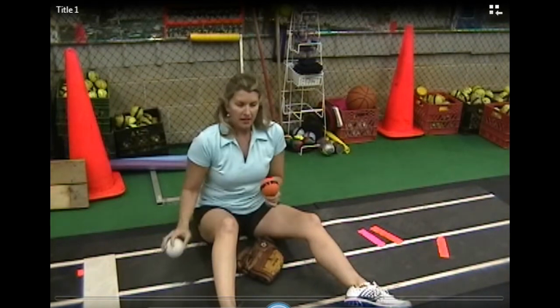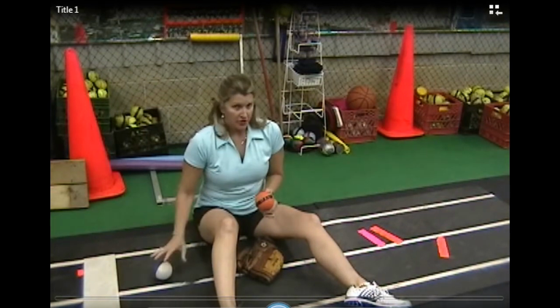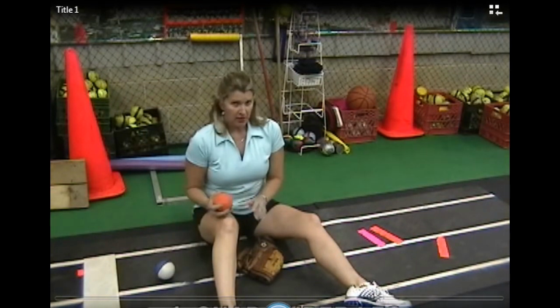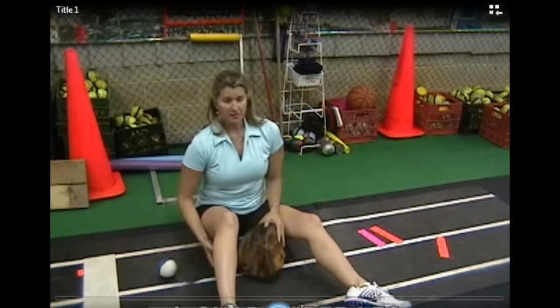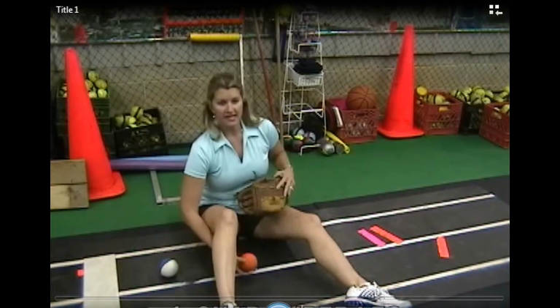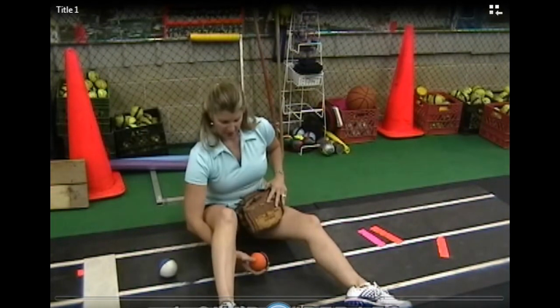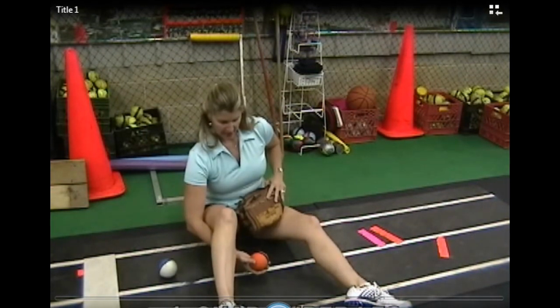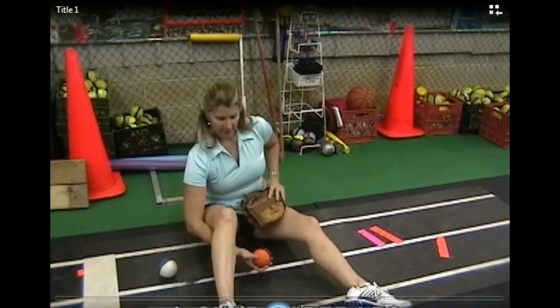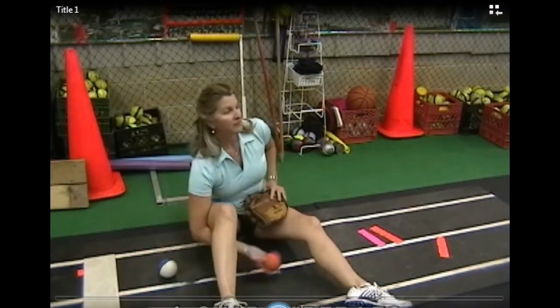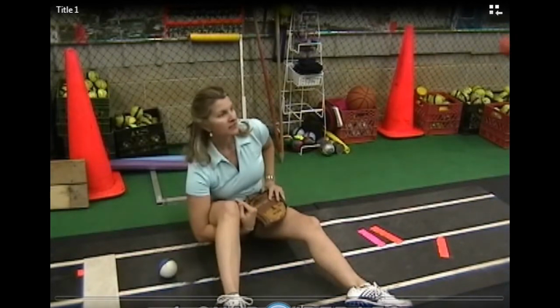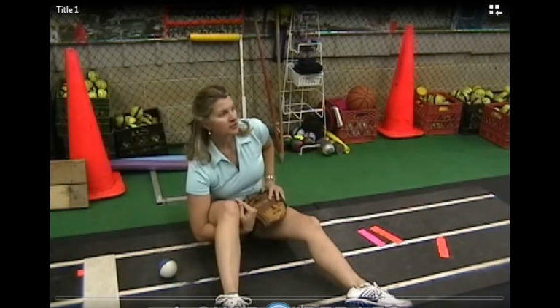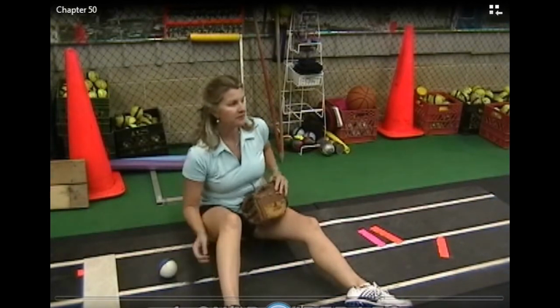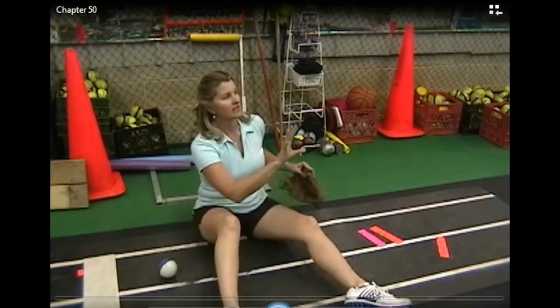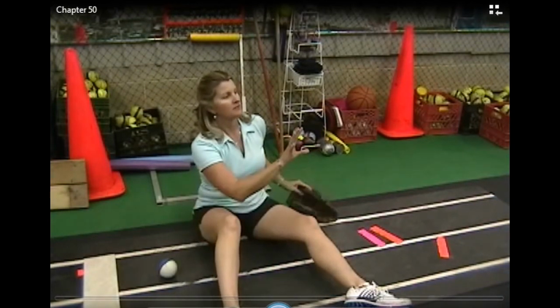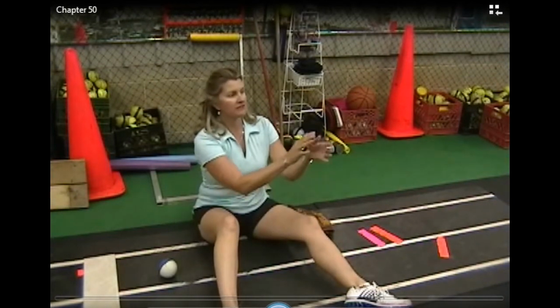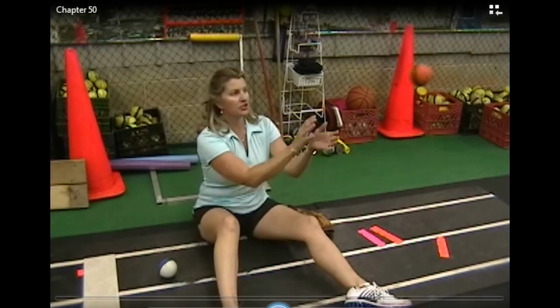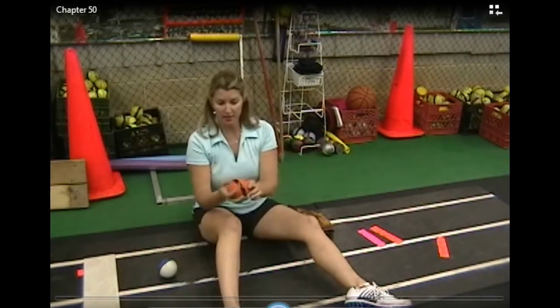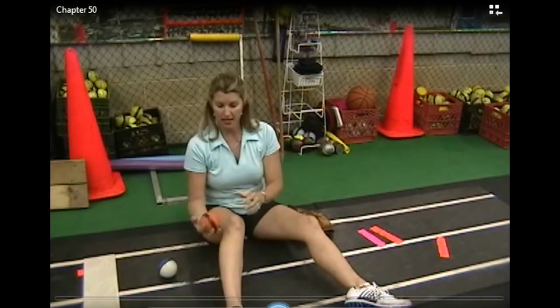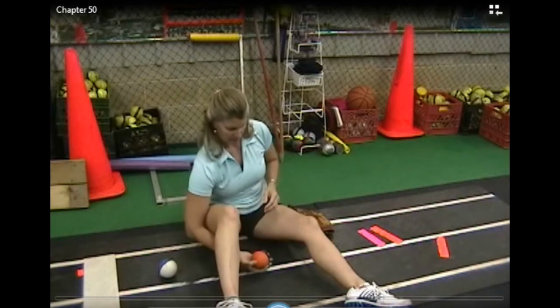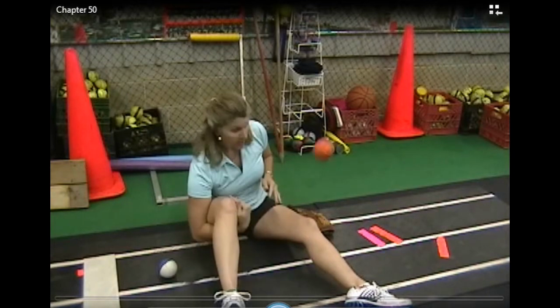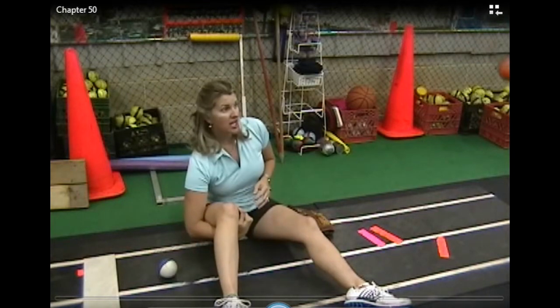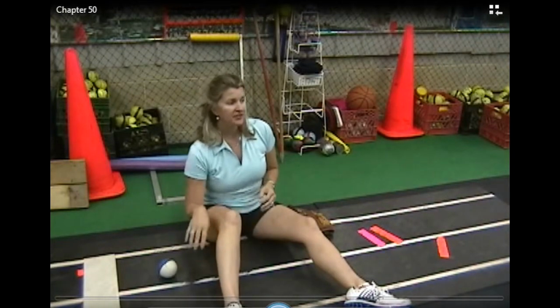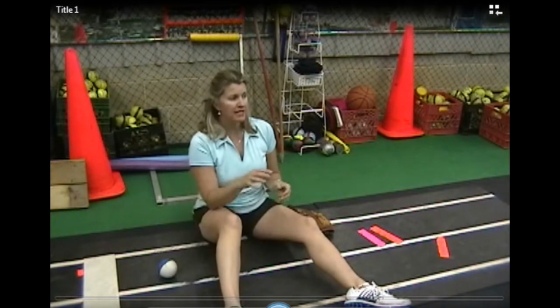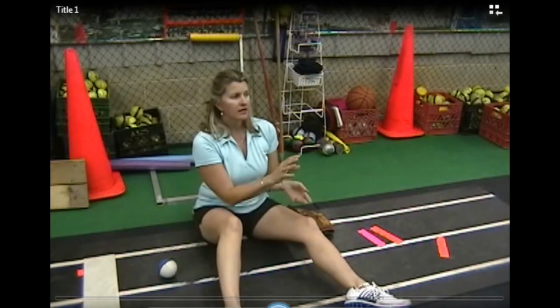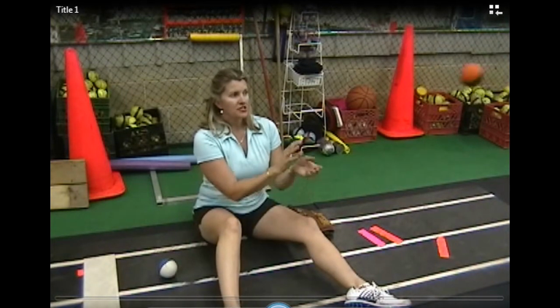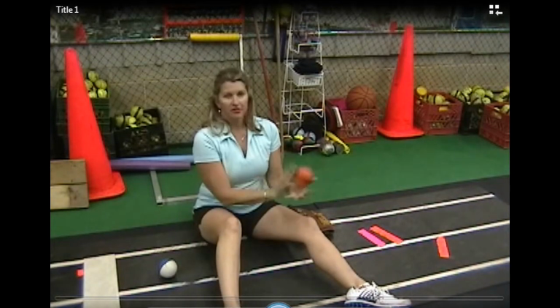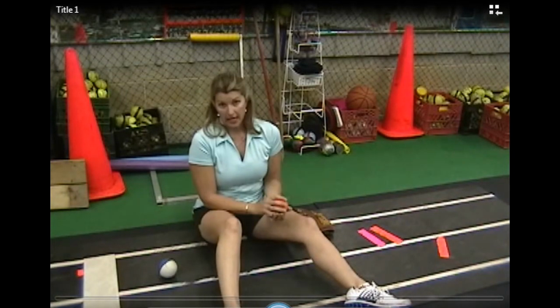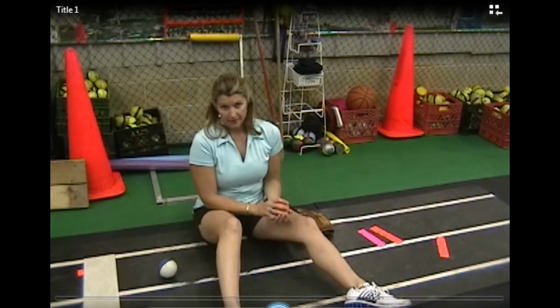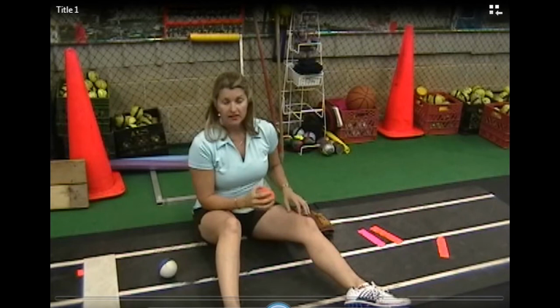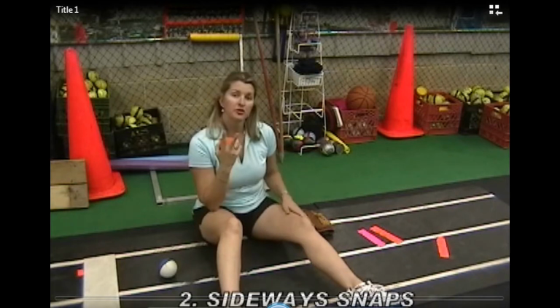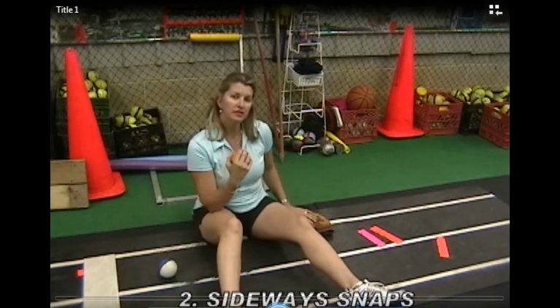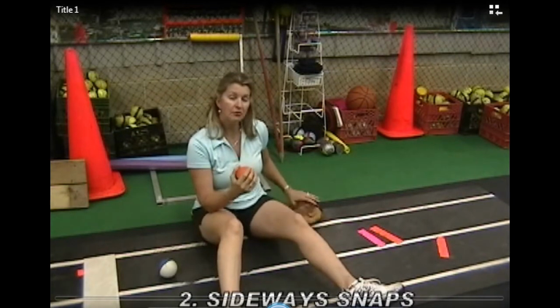Drill number one: I simply snap underneath my leg to my partner. Make sure I have a good tape line, make sure I have fast spin, make sure I can throw it high. Drill number two: sideways snap.